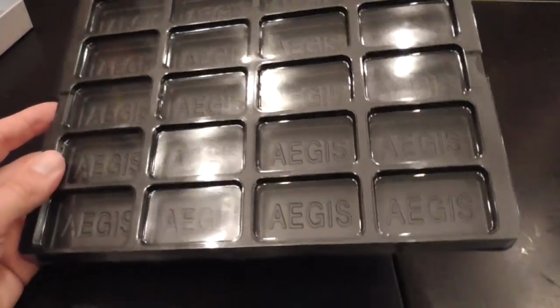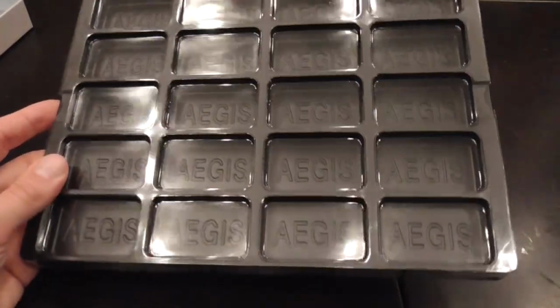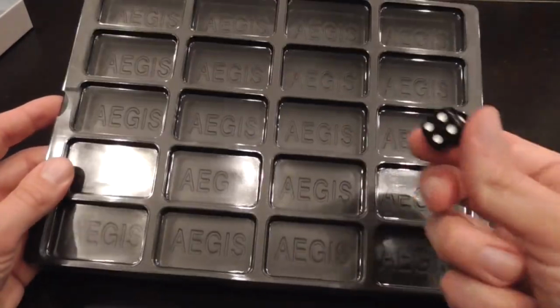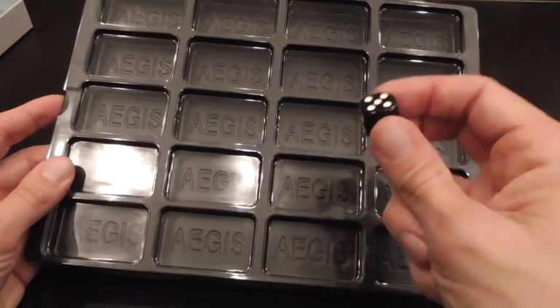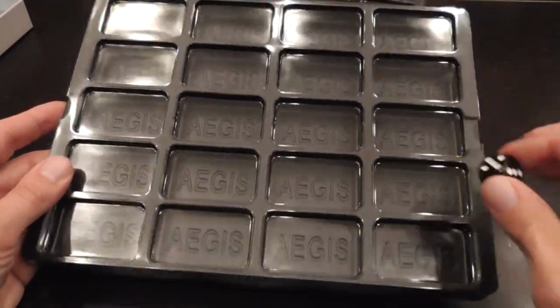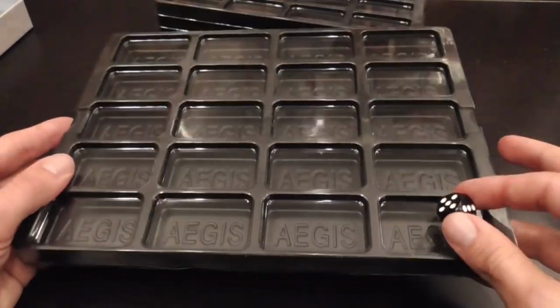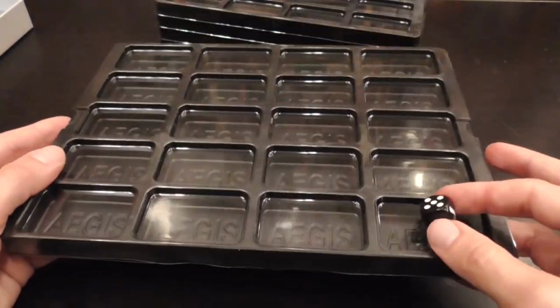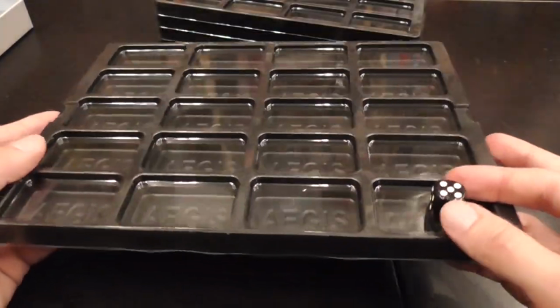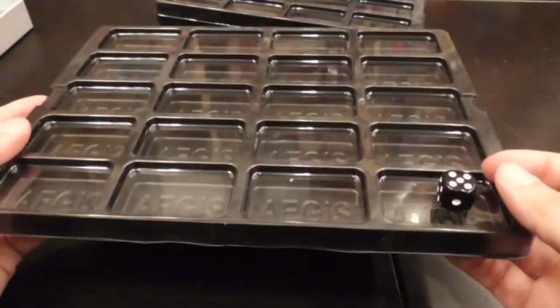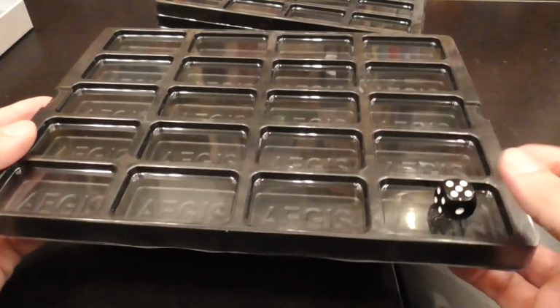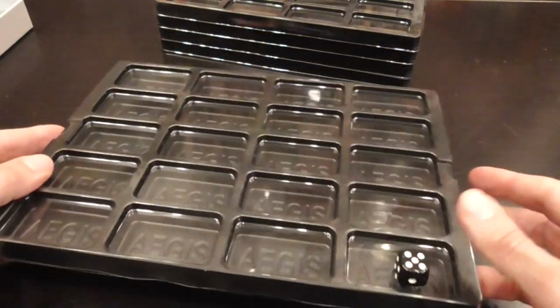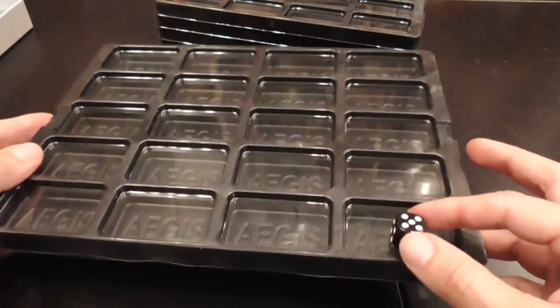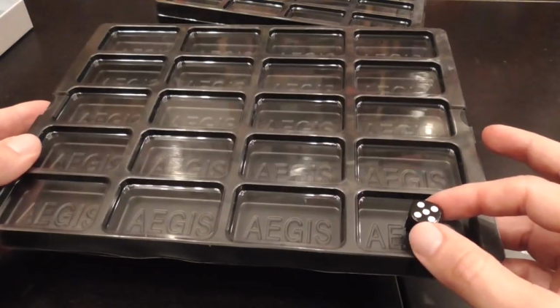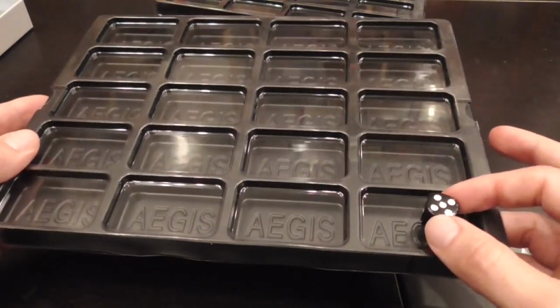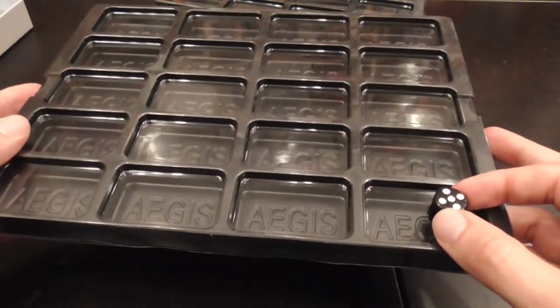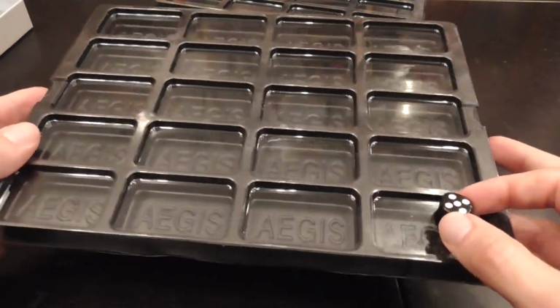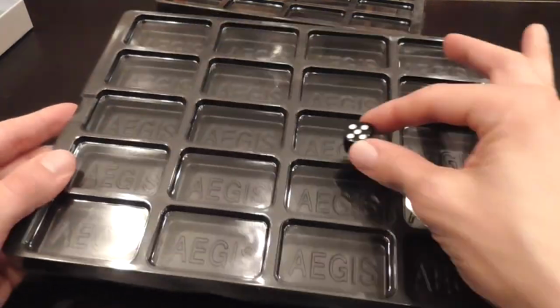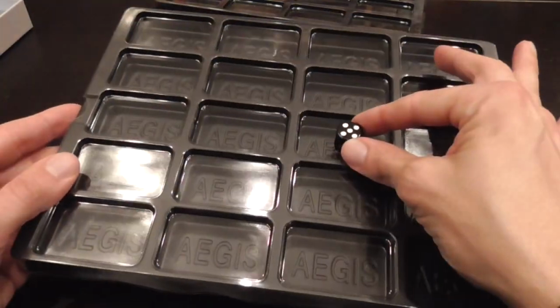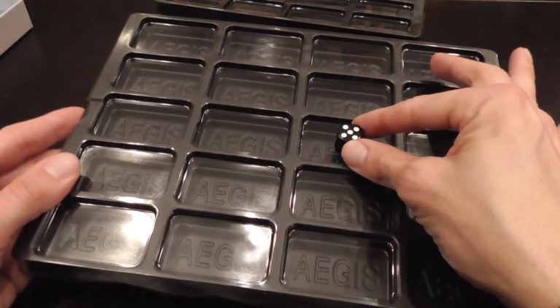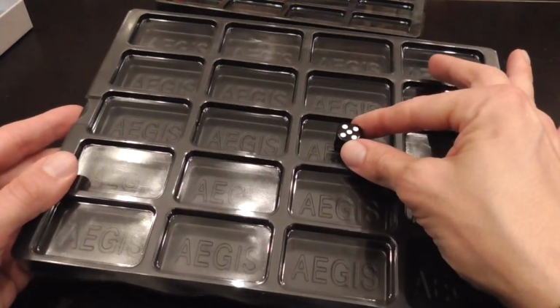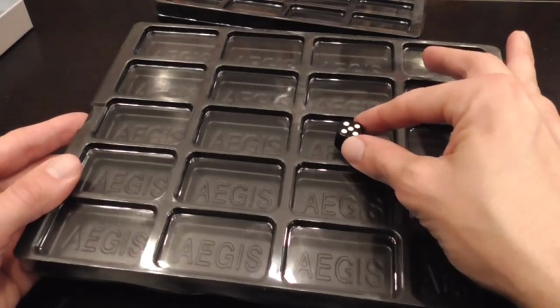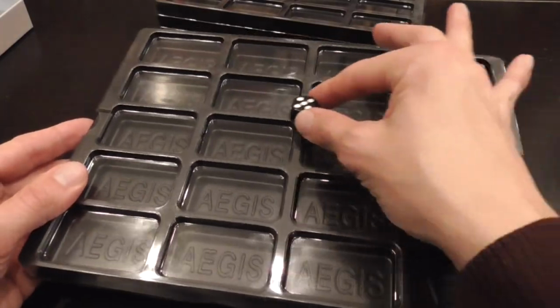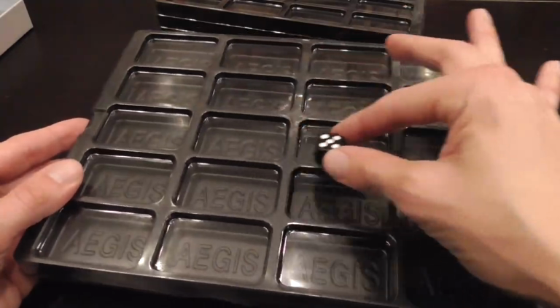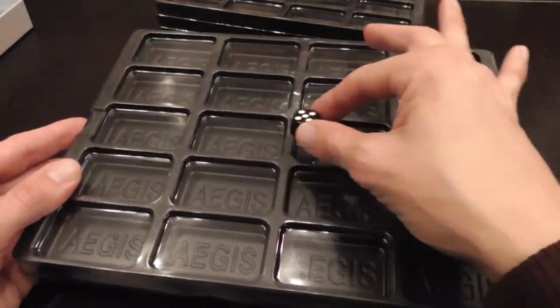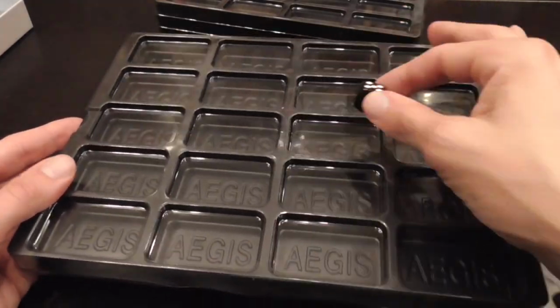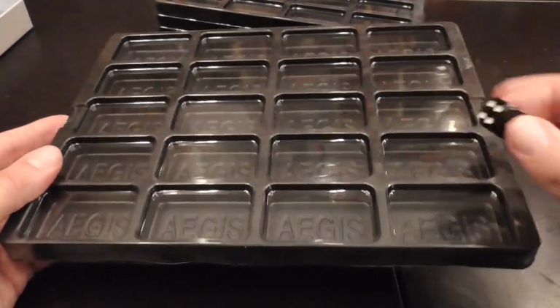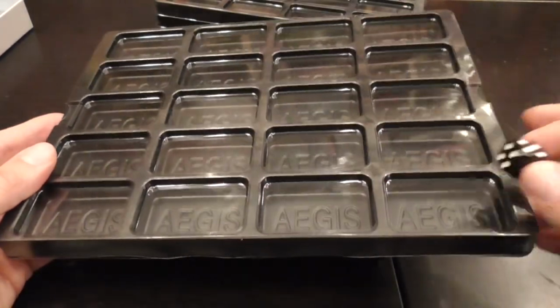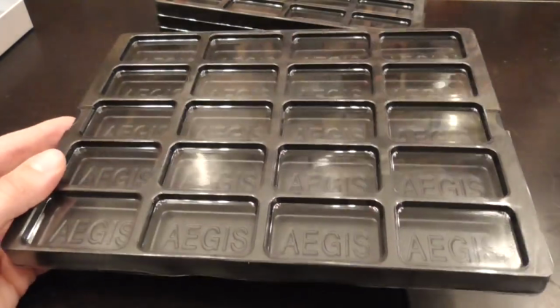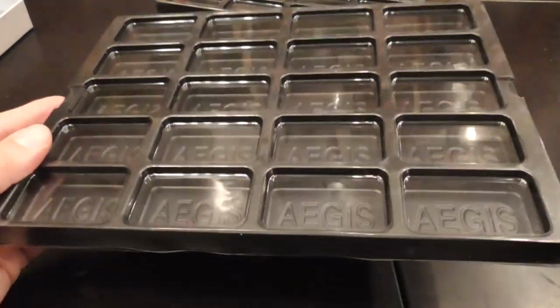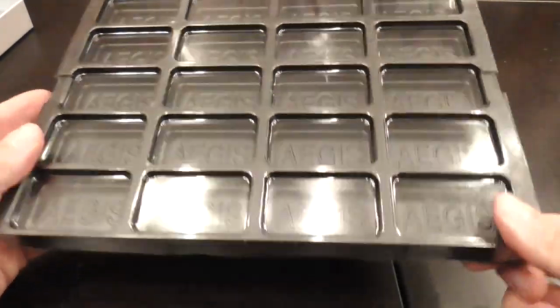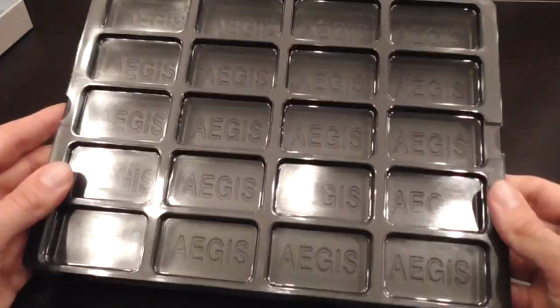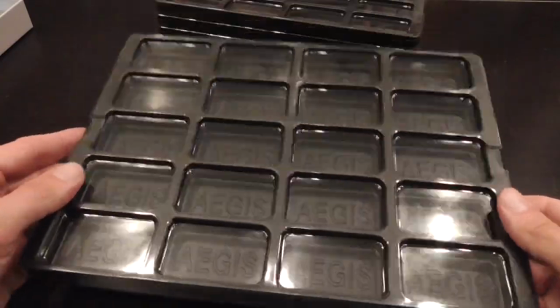One thing though is the die. This is a typical die, and if you're going to put it here, the box is not going to close. So you're probably going to put the die in one of the central sections, and then the box will close nice and tight anyways.